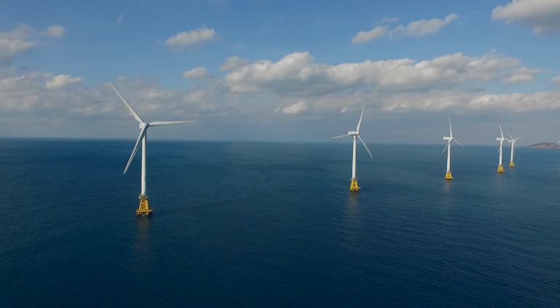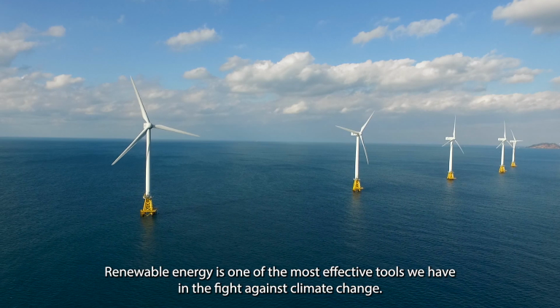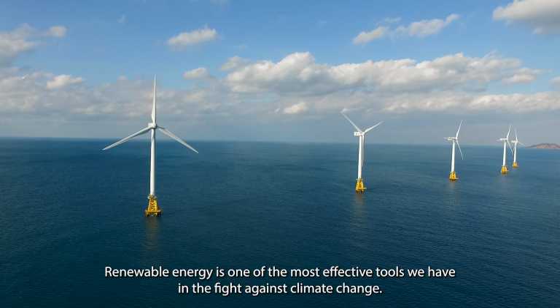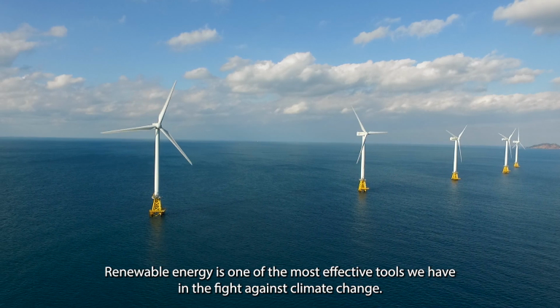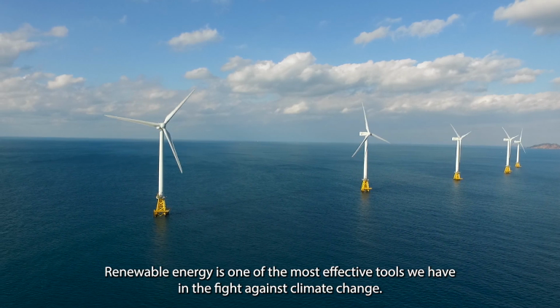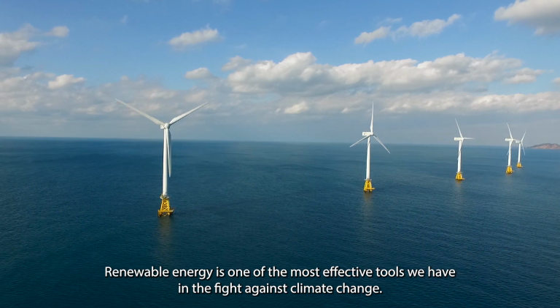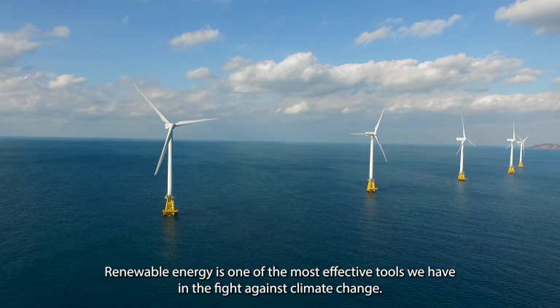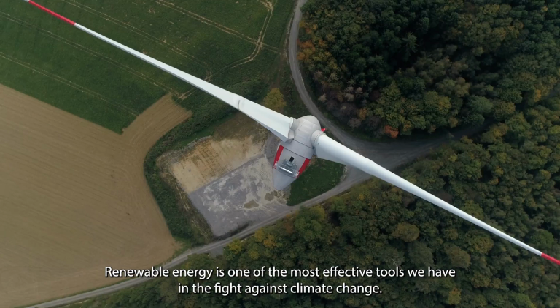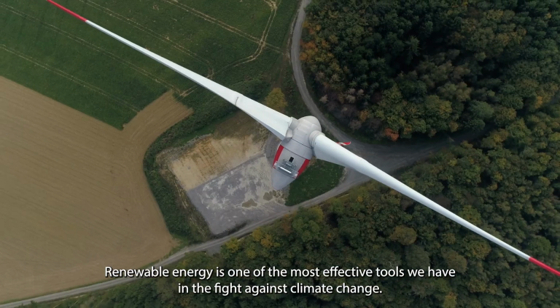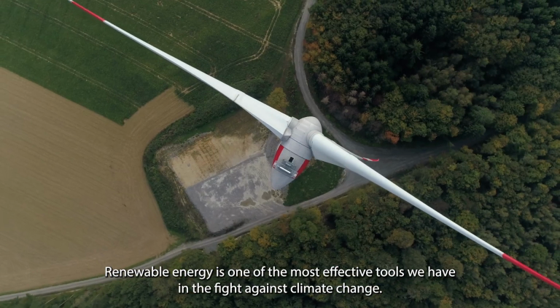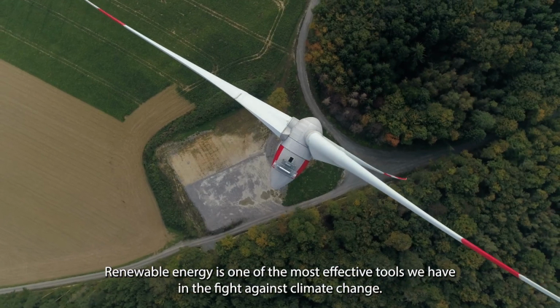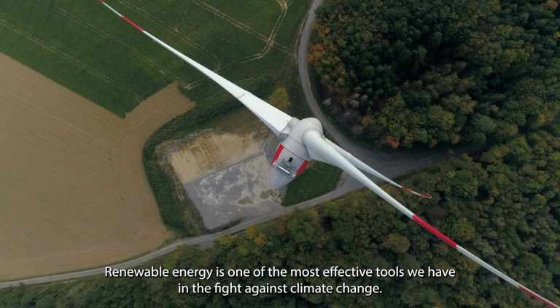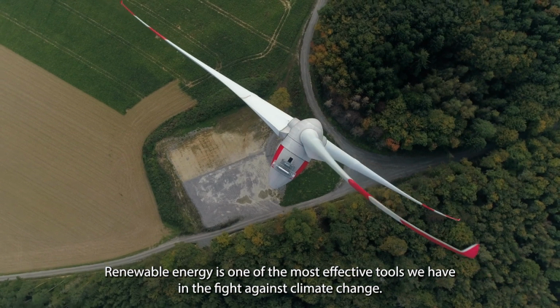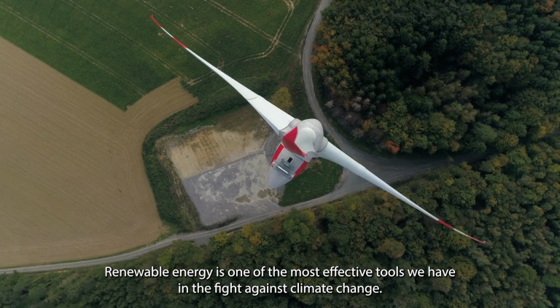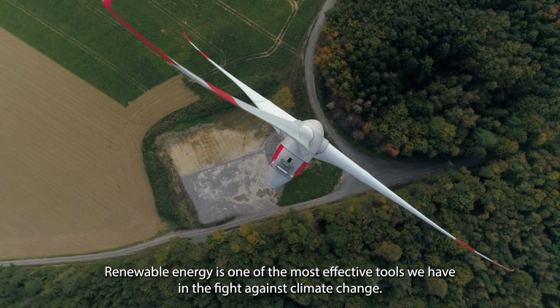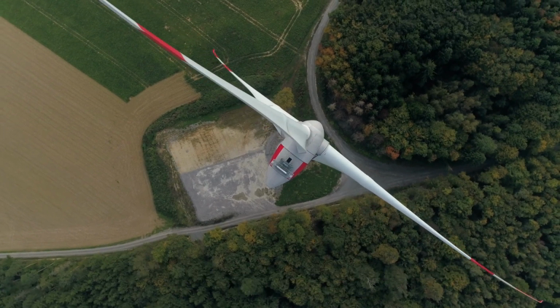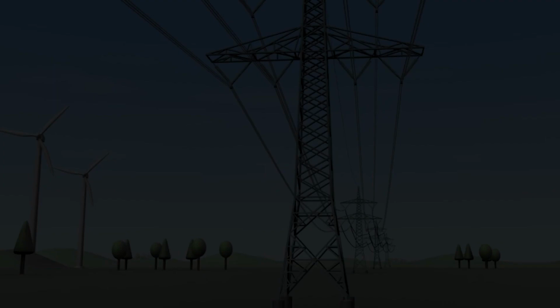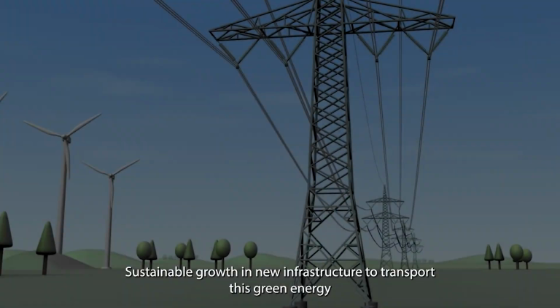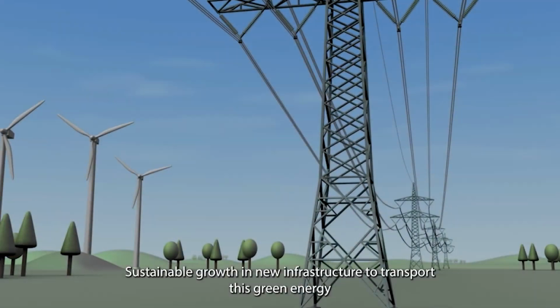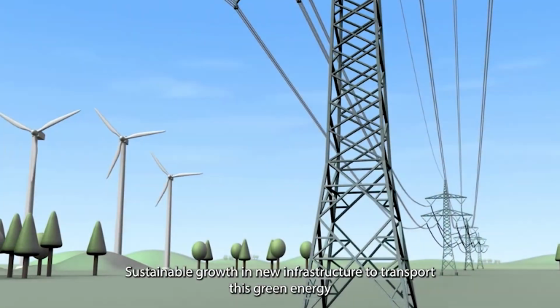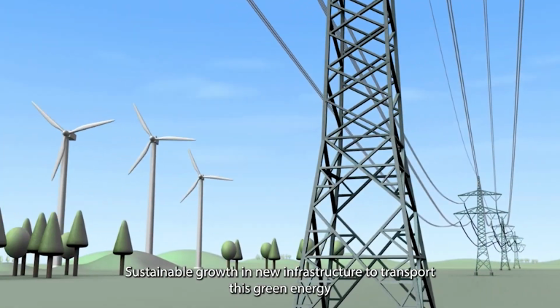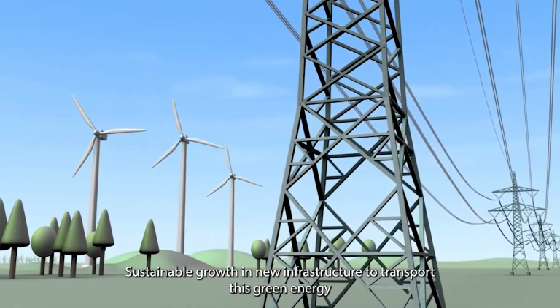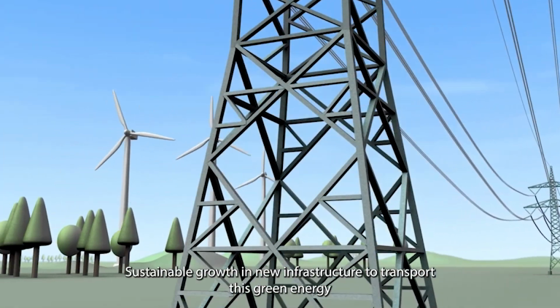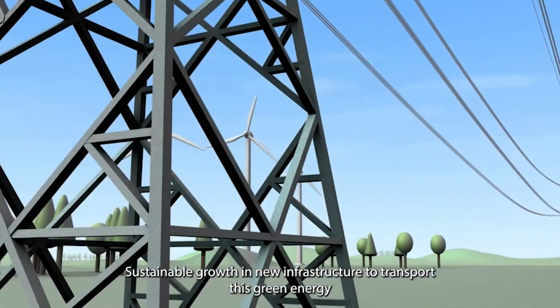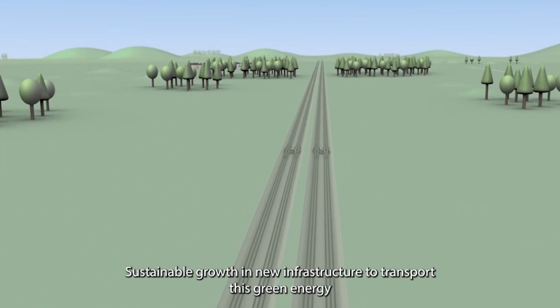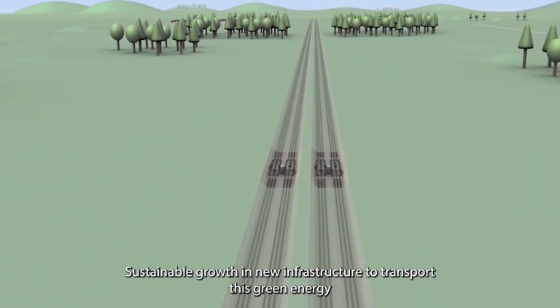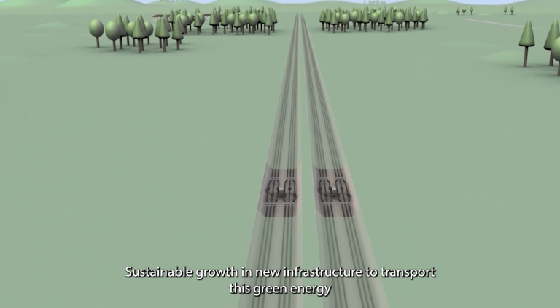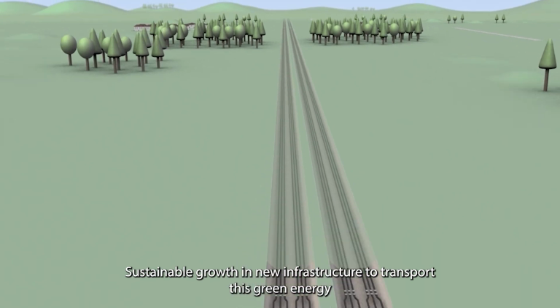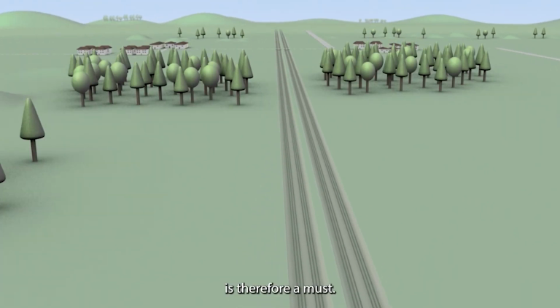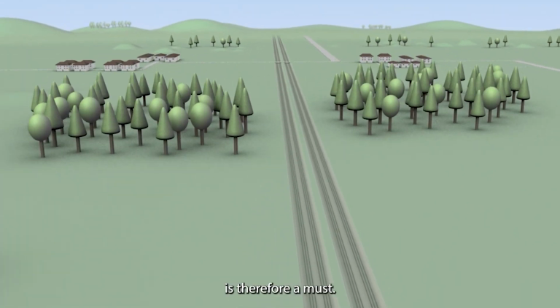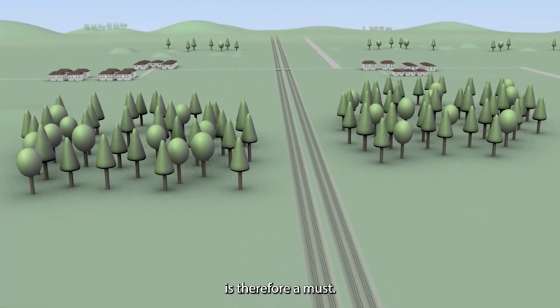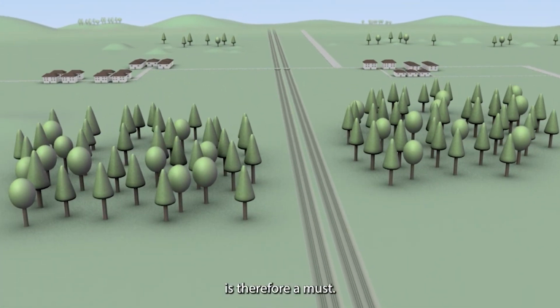Renewable energy is one of the most effective tools we have in the fight against climate change. Sustainable growth in new infrastructure to transport this green energy is therefore a must.